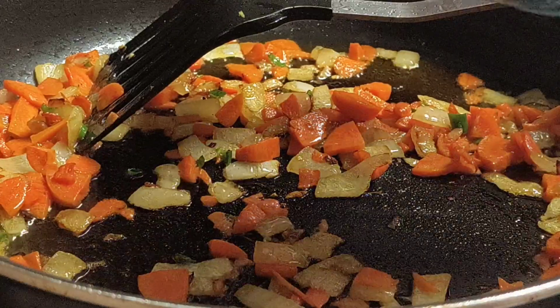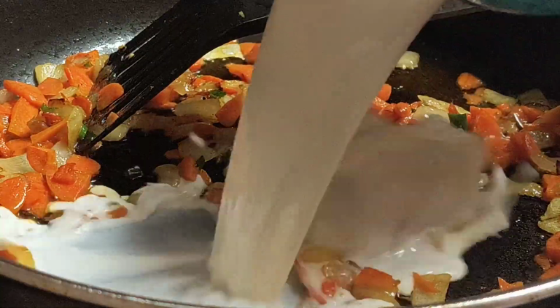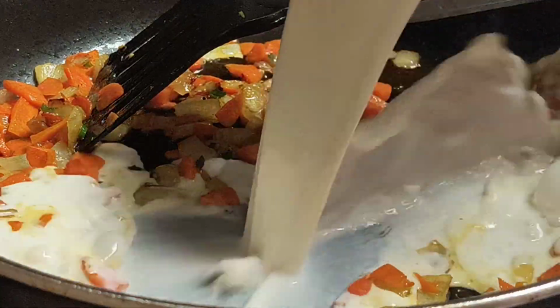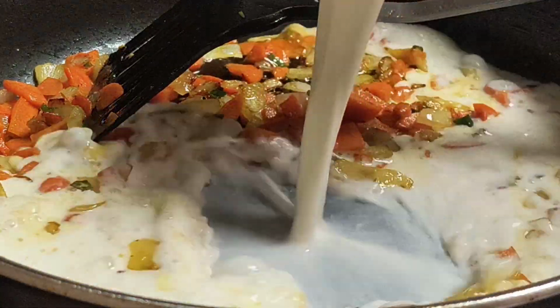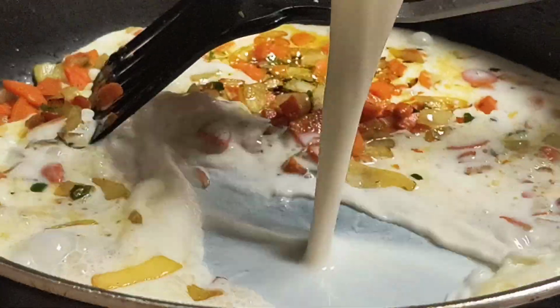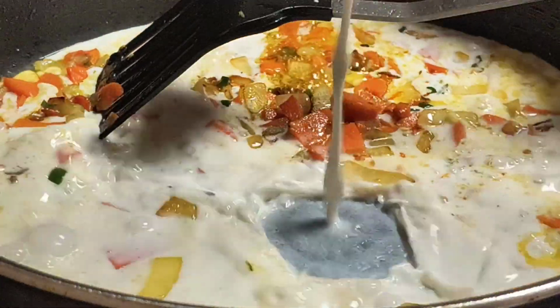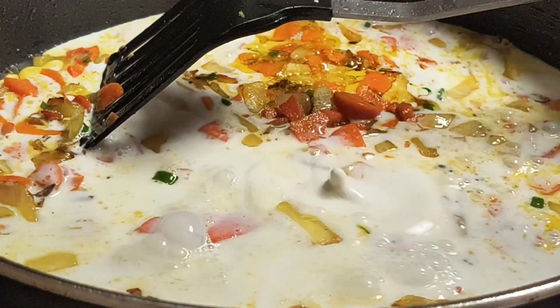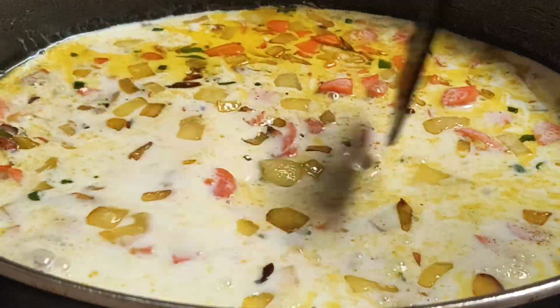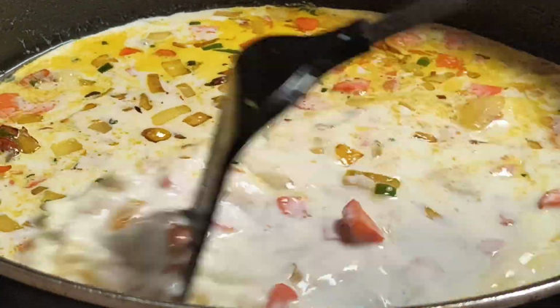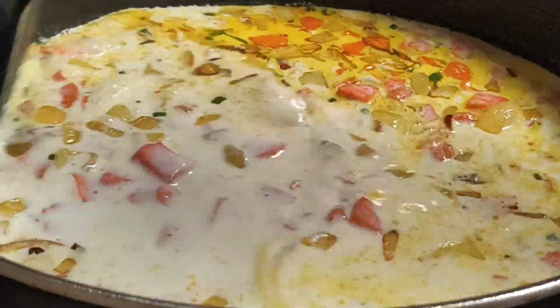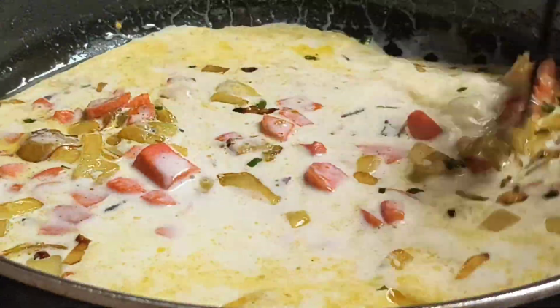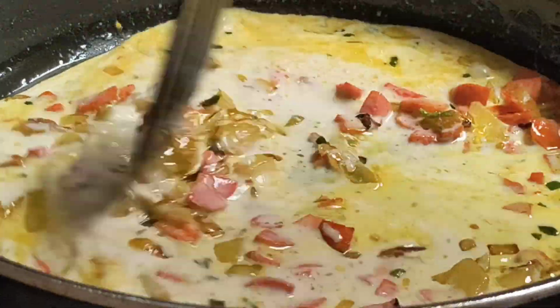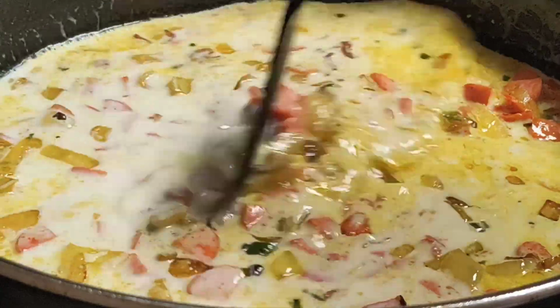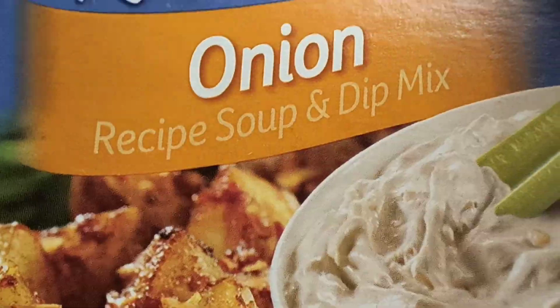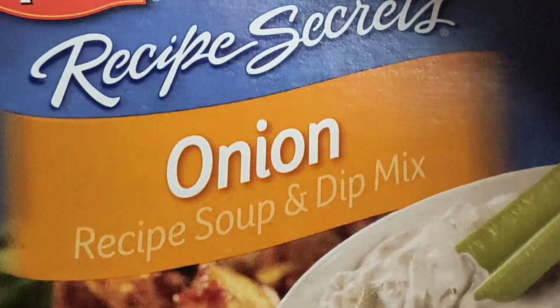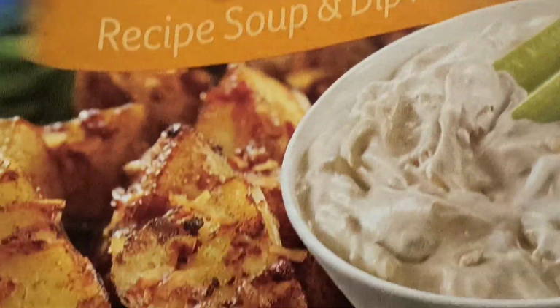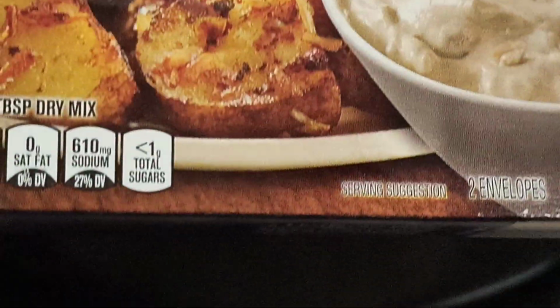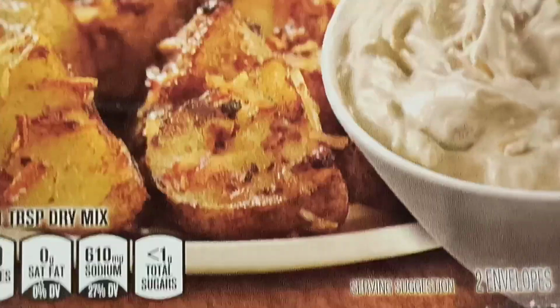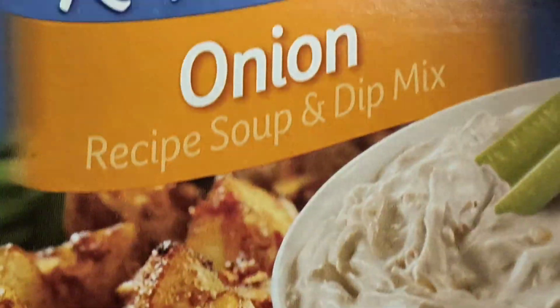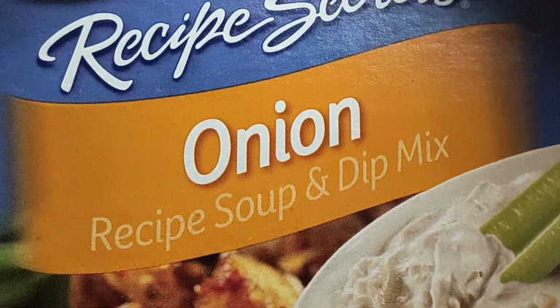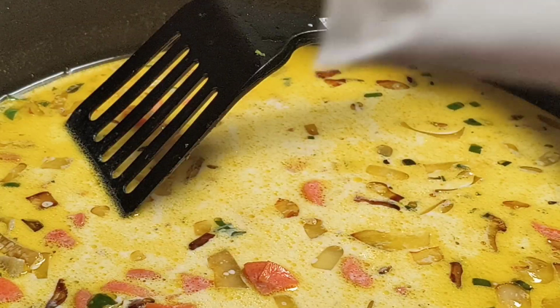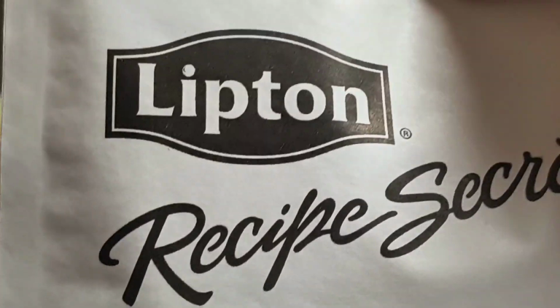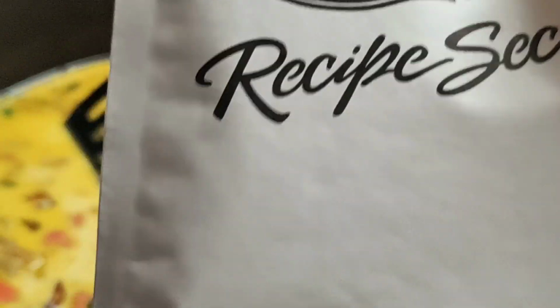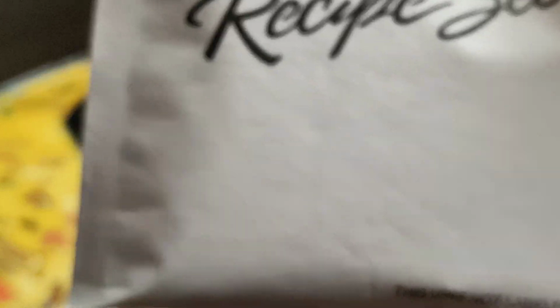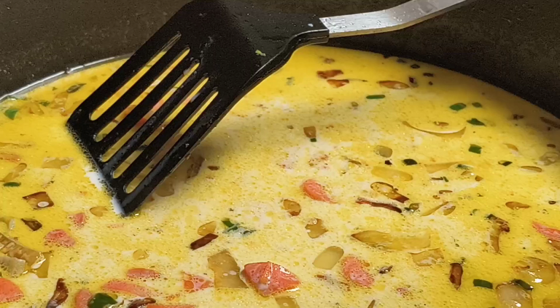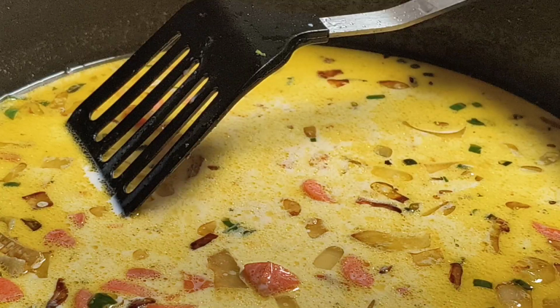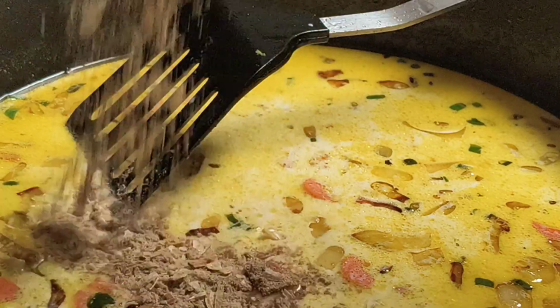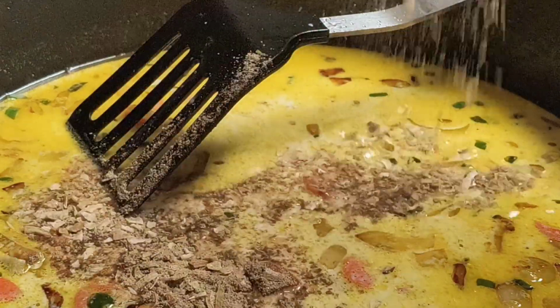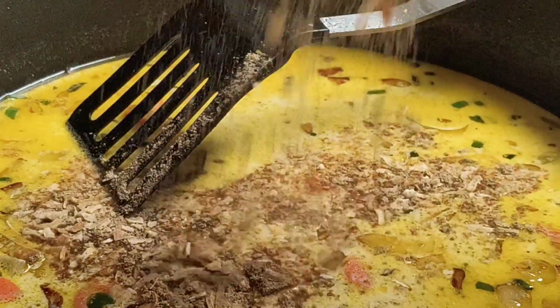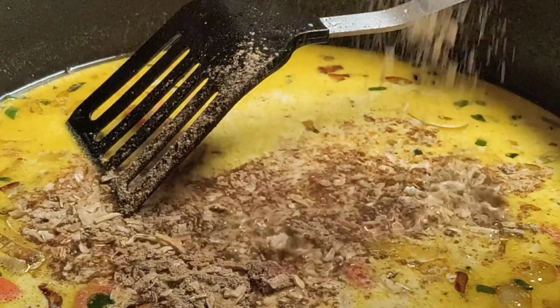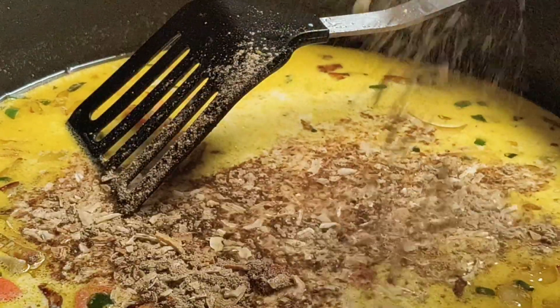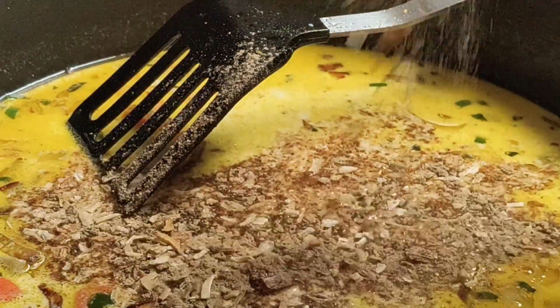Add 1 and a half cups of milk. I added one packet of onion soup mix — this is optional. If you don't want to add it, you don't have to.